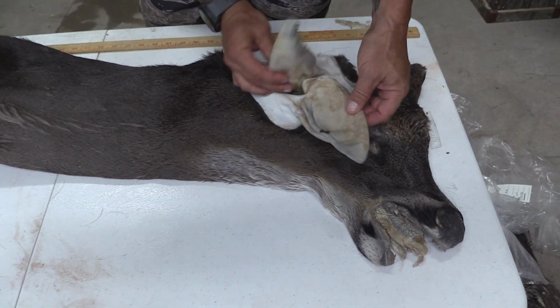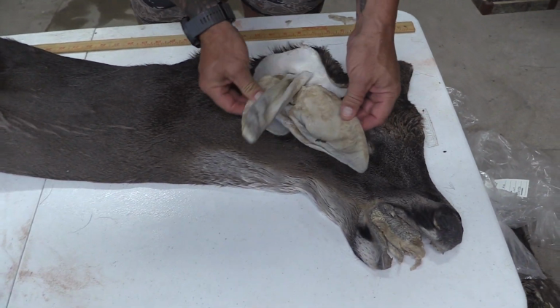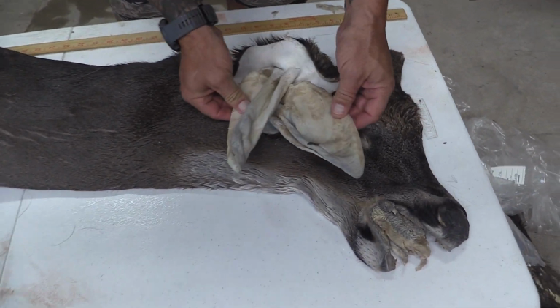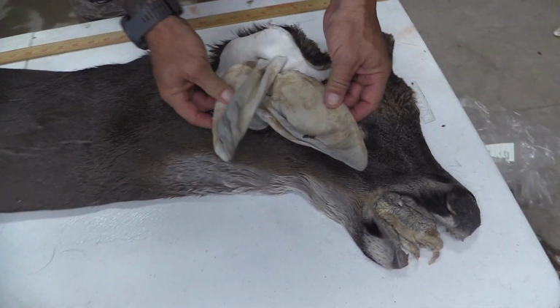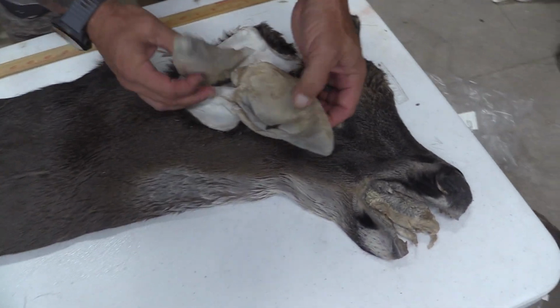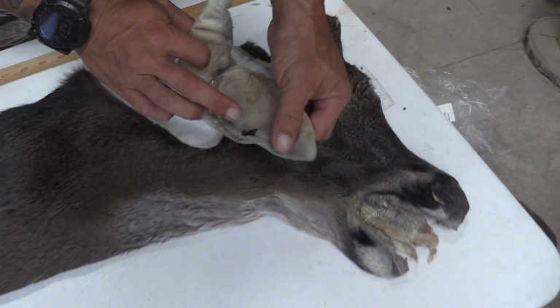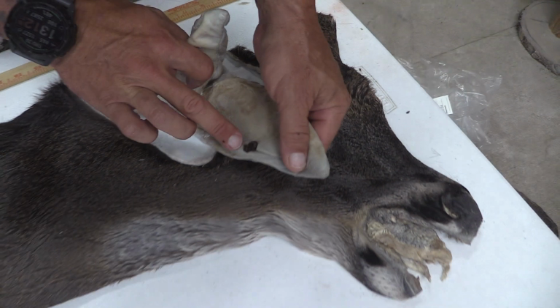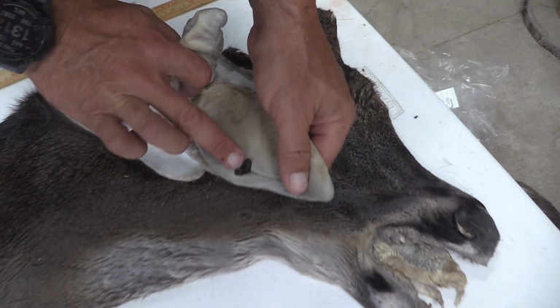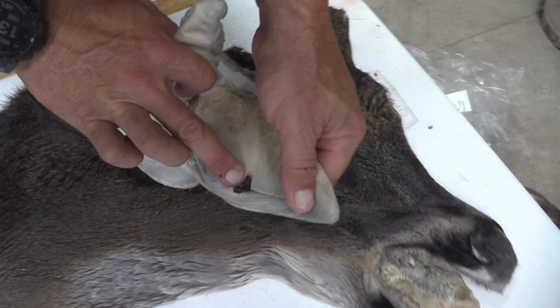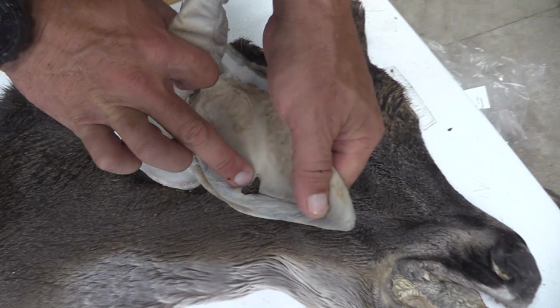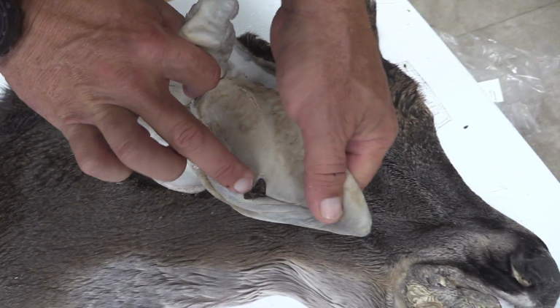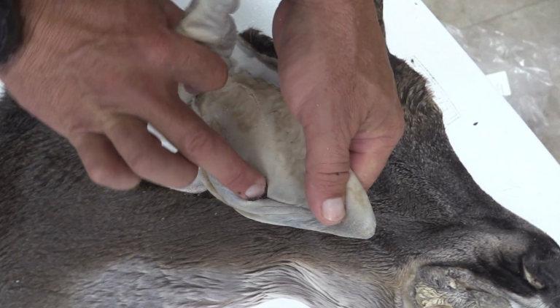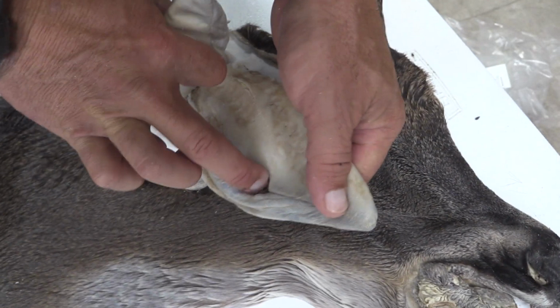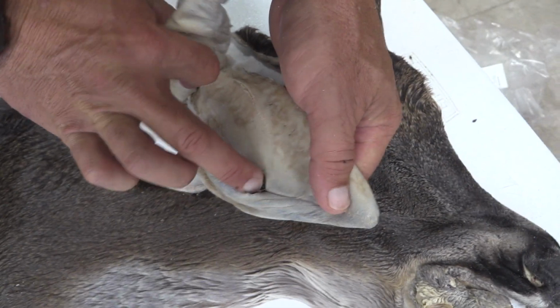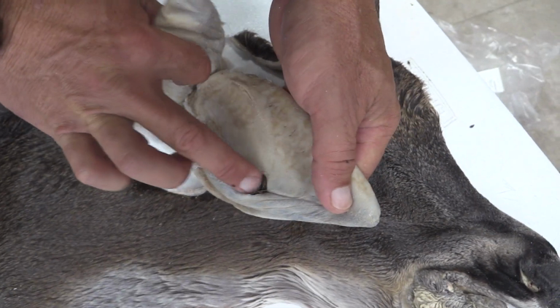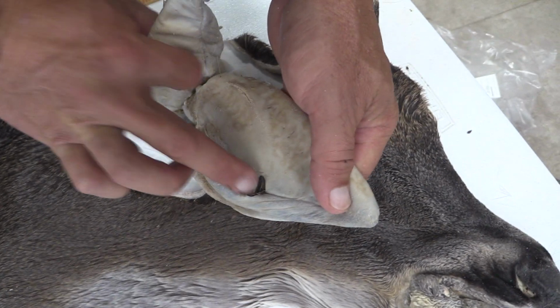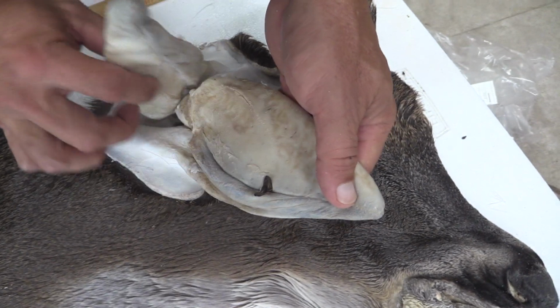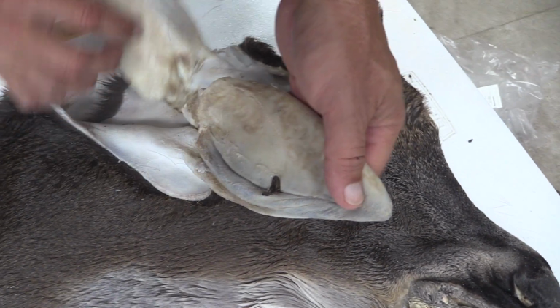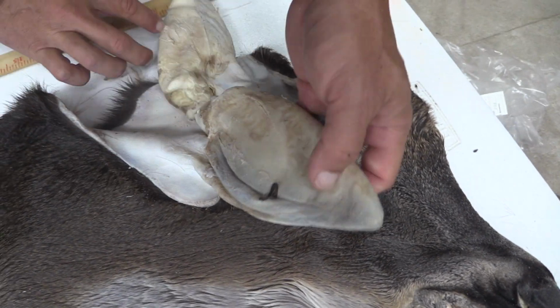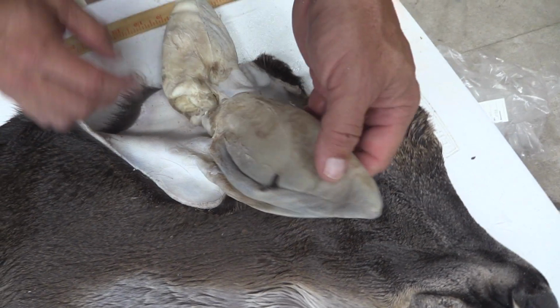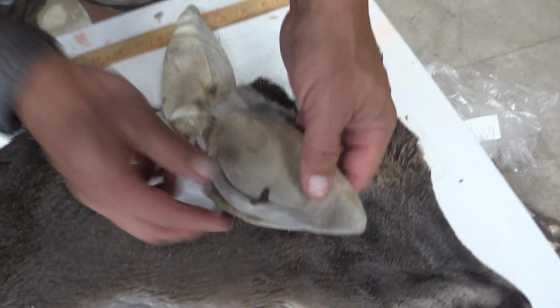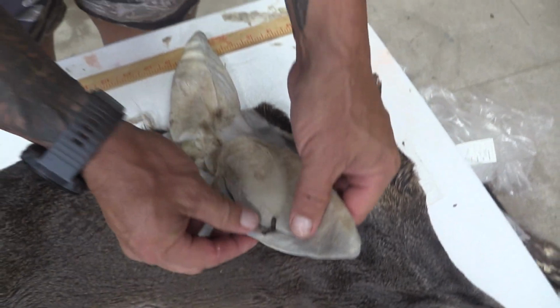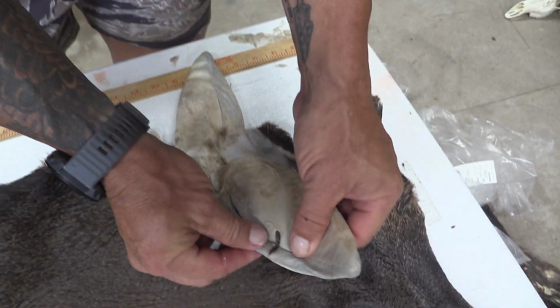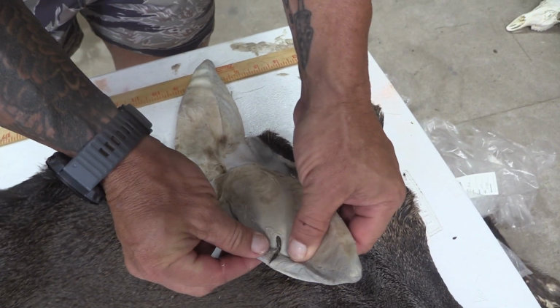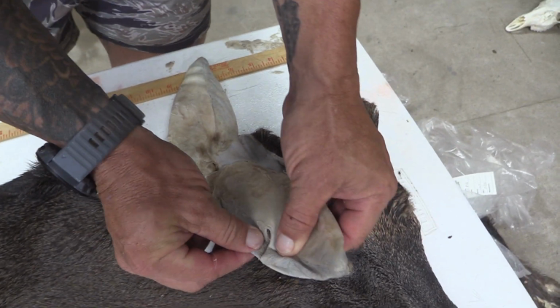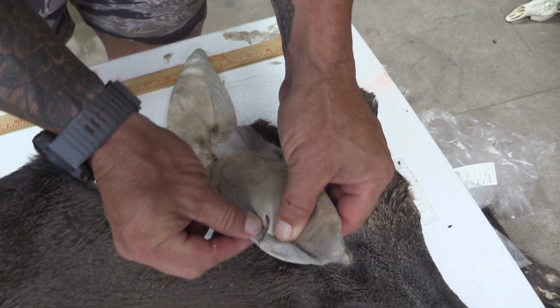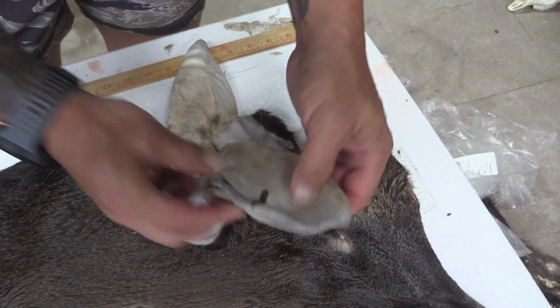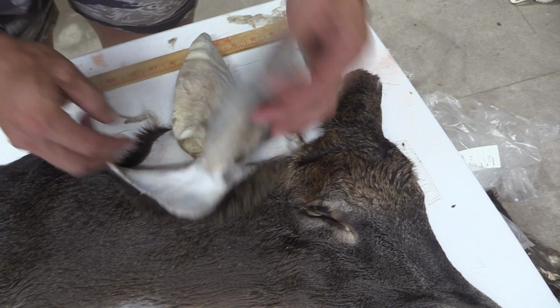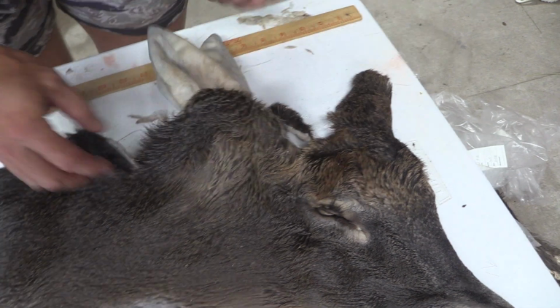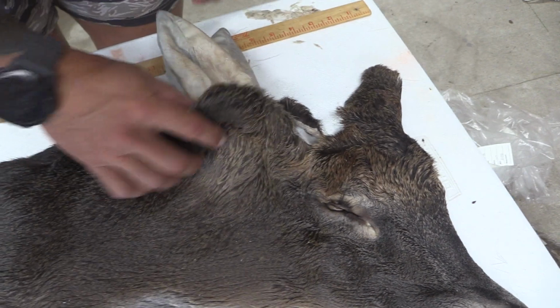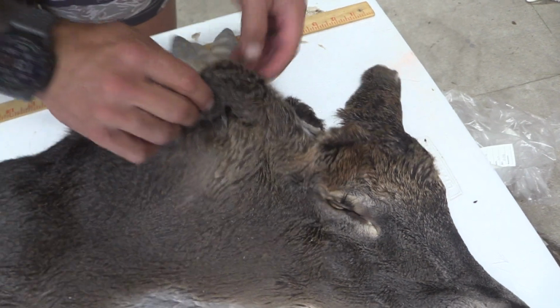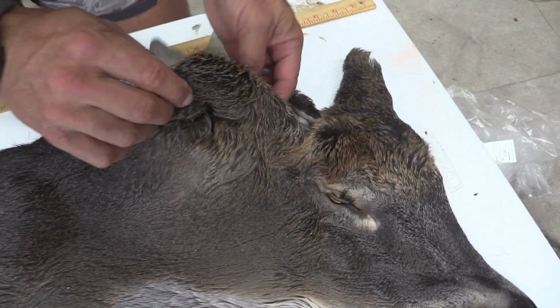We've got good ears. We've got a little blowout right on the seam — kind of a crescent shape. Easy fix on that one.